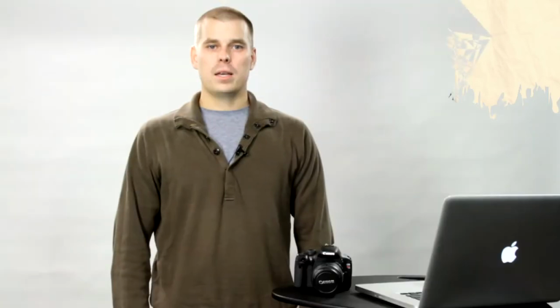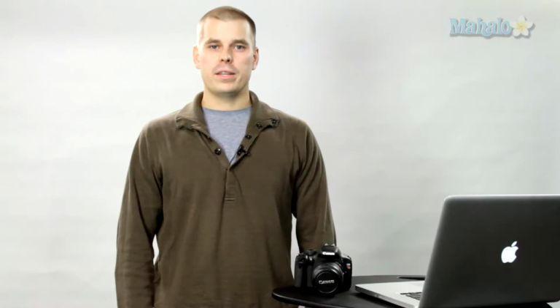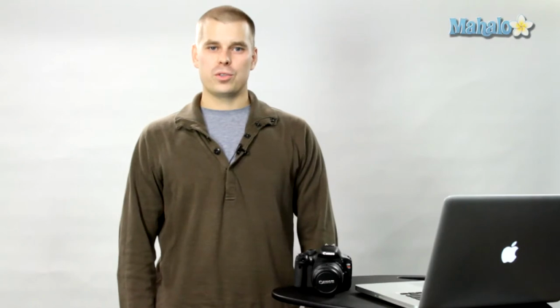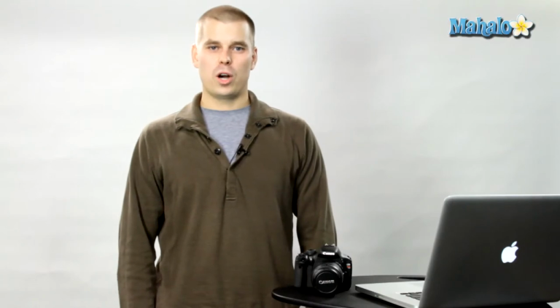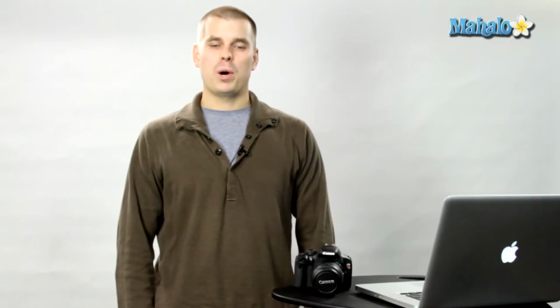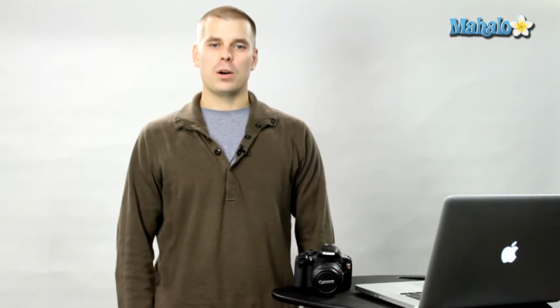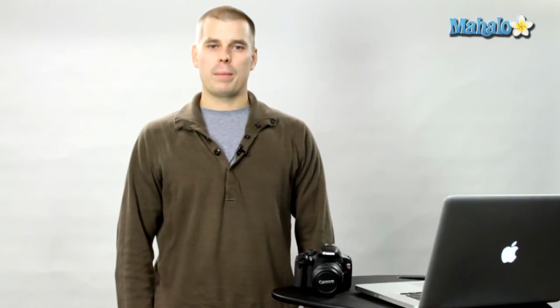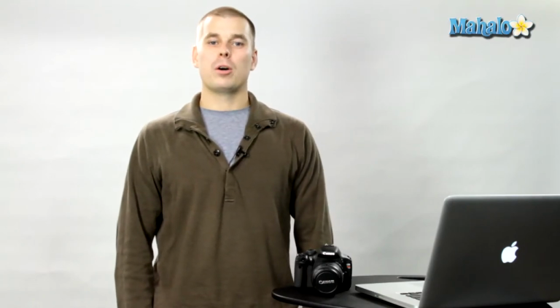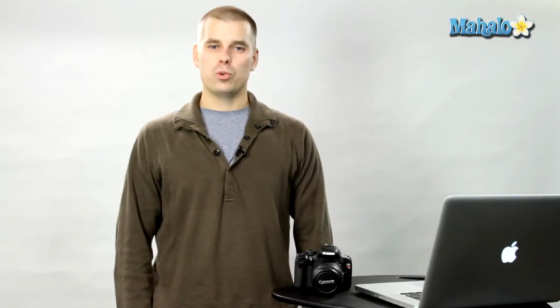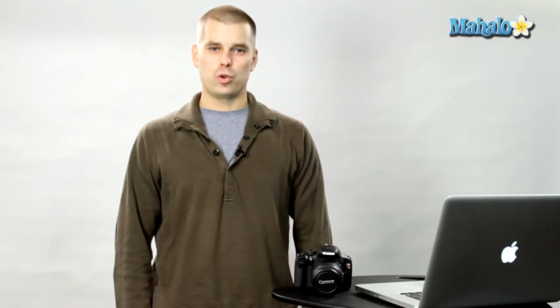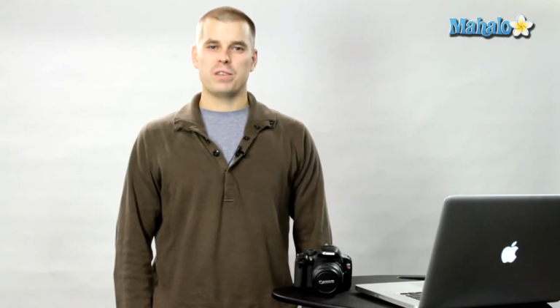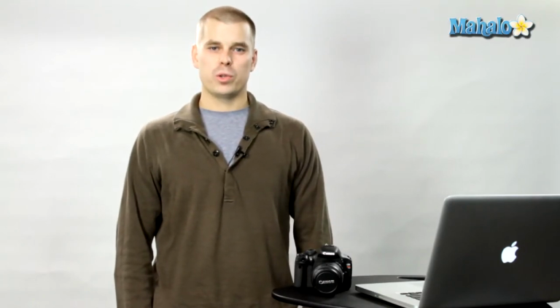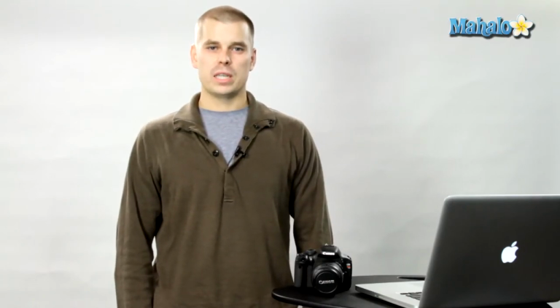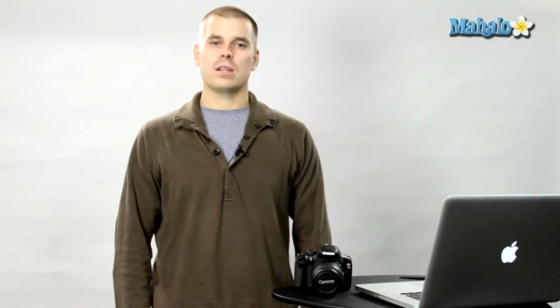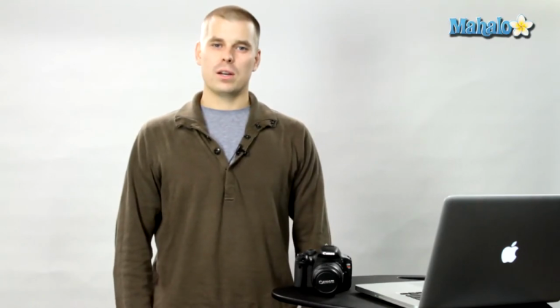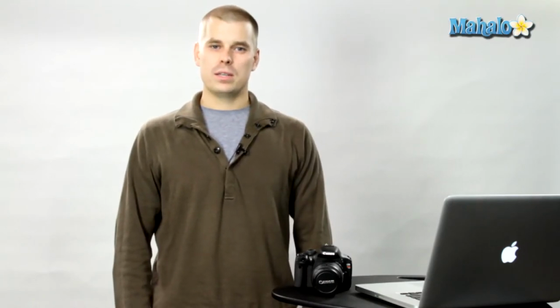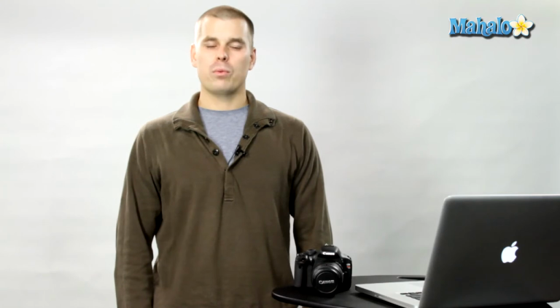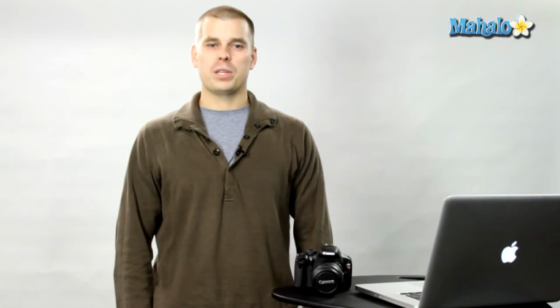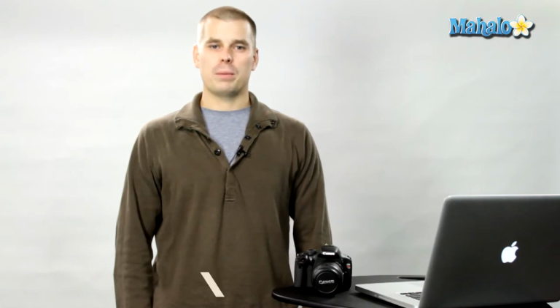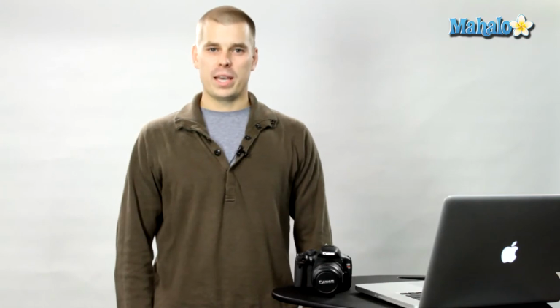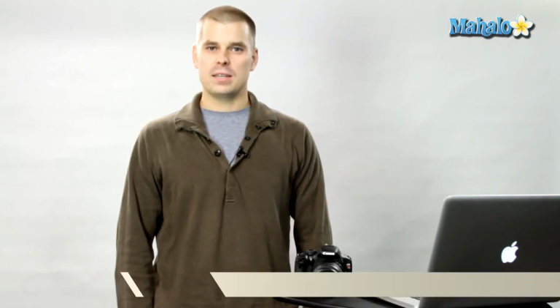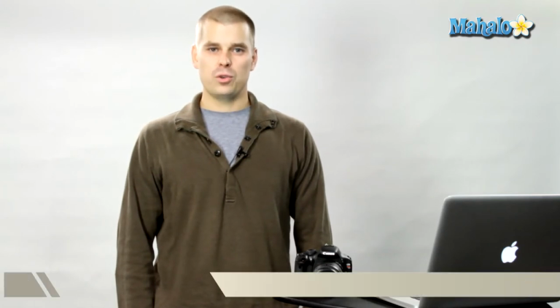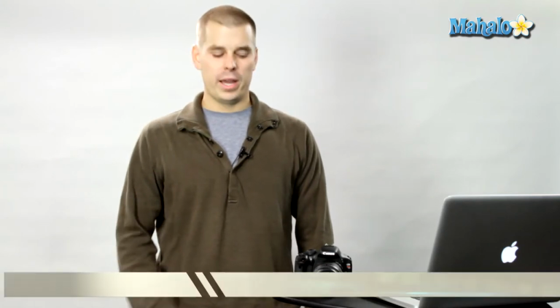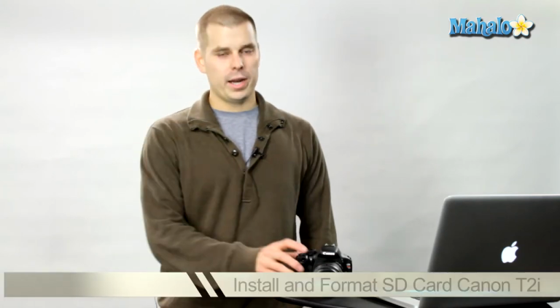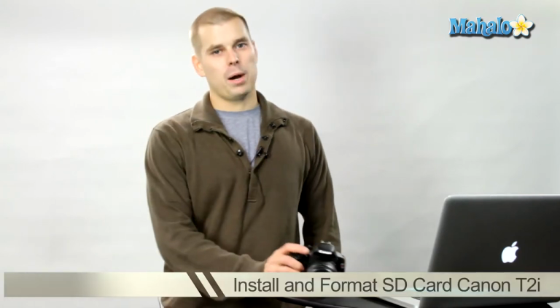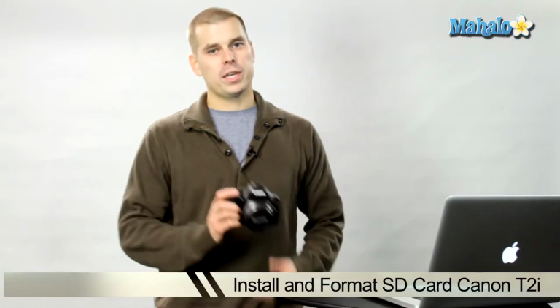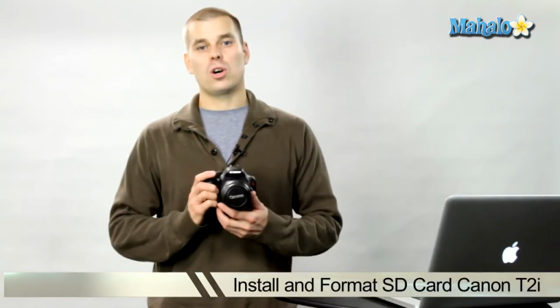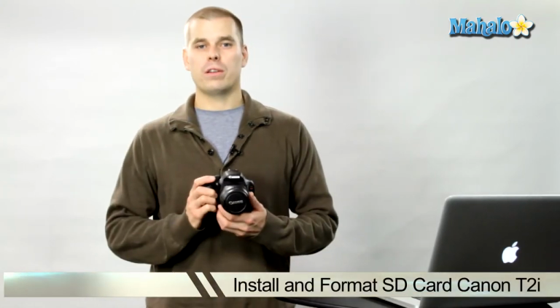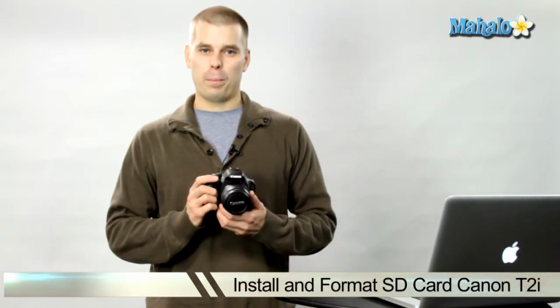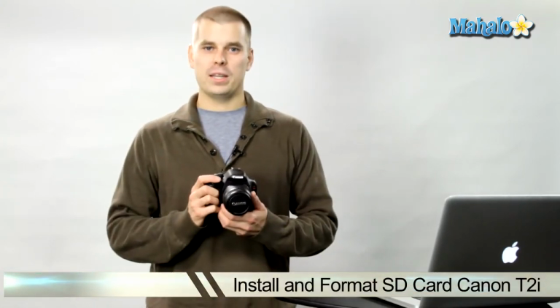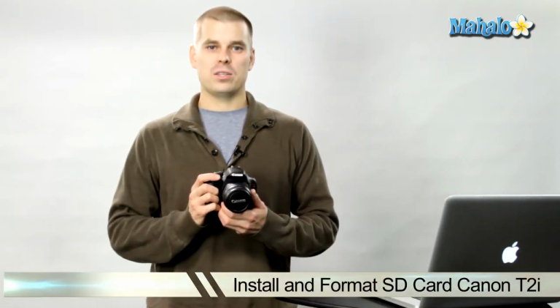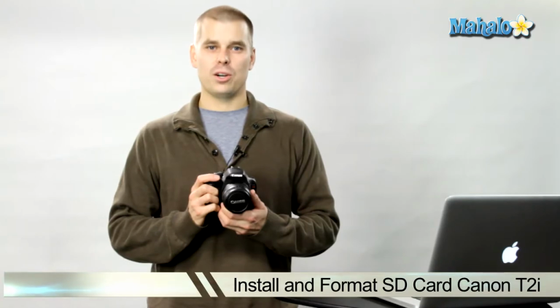Hey there, this is John with Mahalo and I'm here to help you shoot great video with your DSLR. Today we're going to be talking about the Canon T2i and how to properly install and format the SD card.